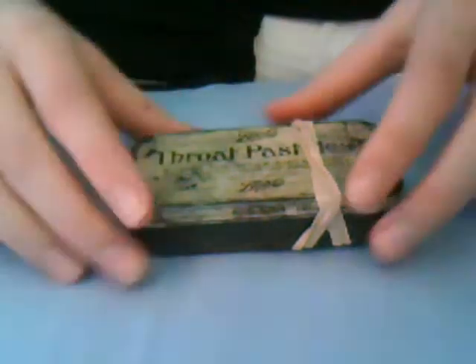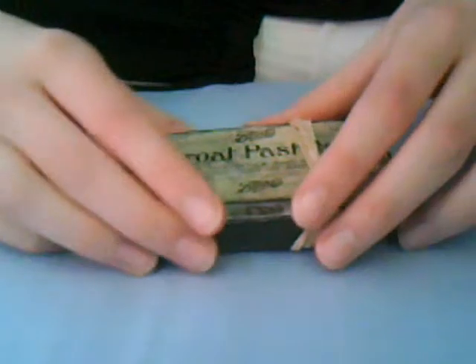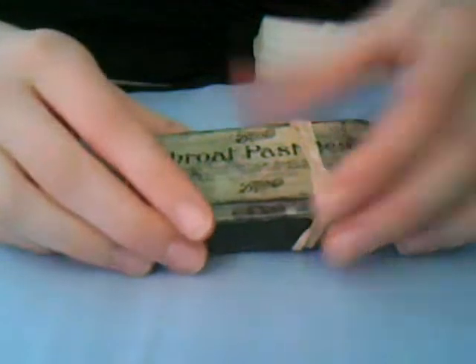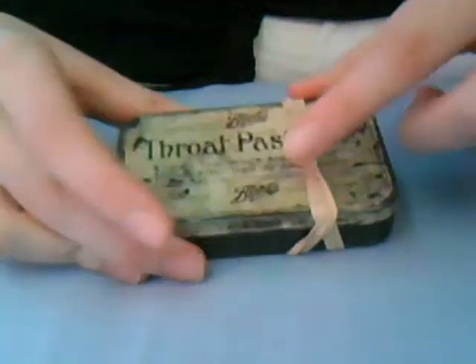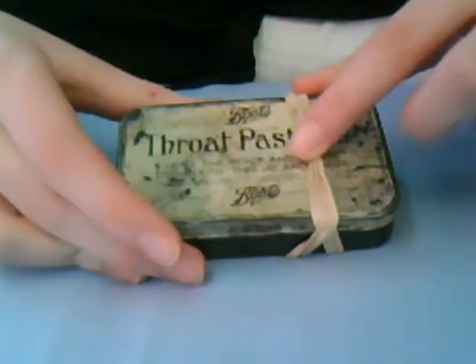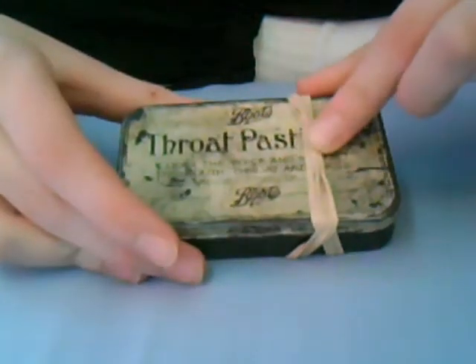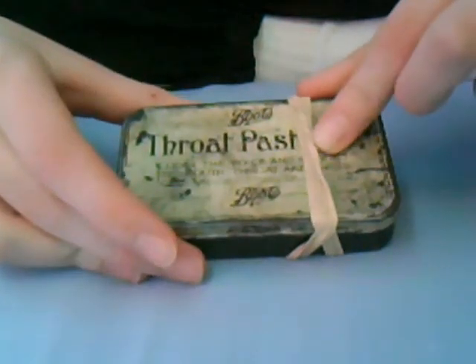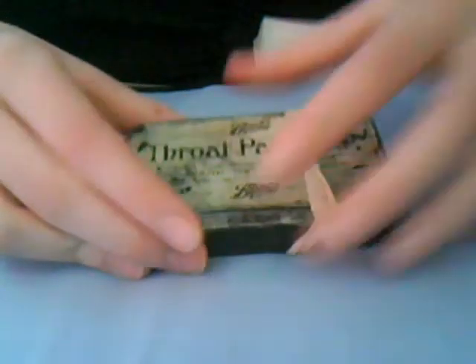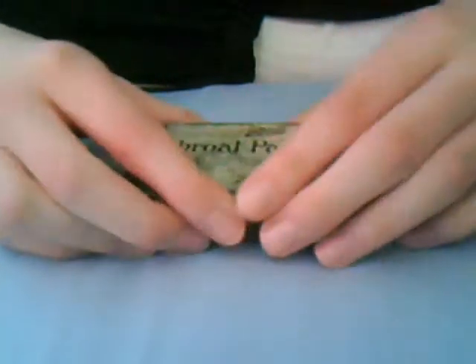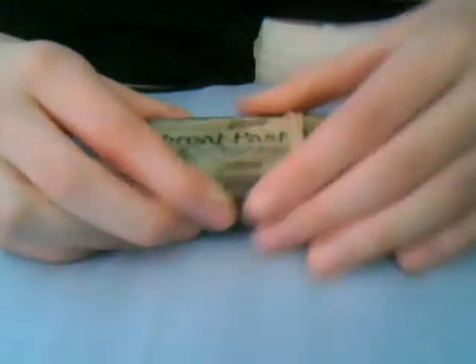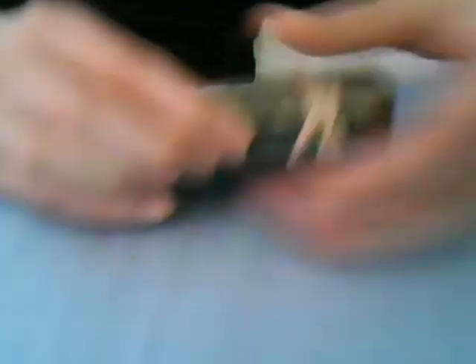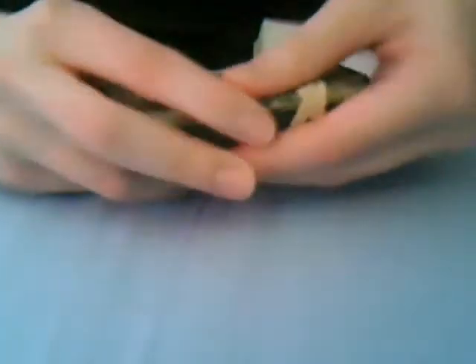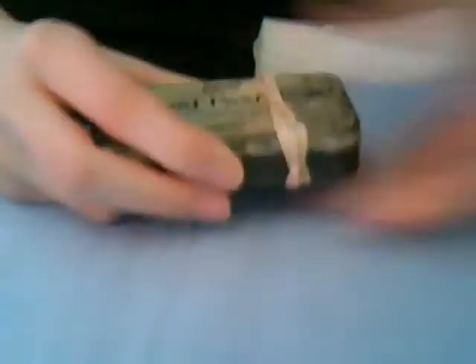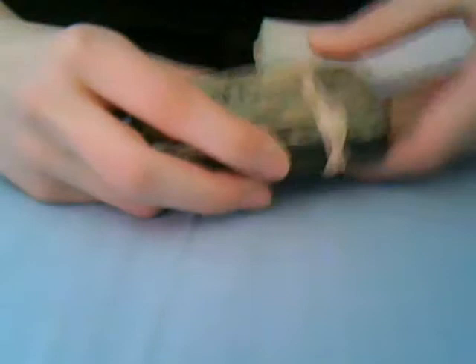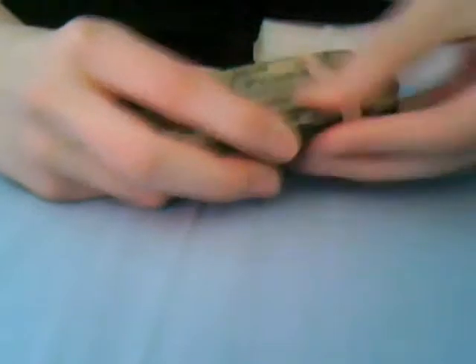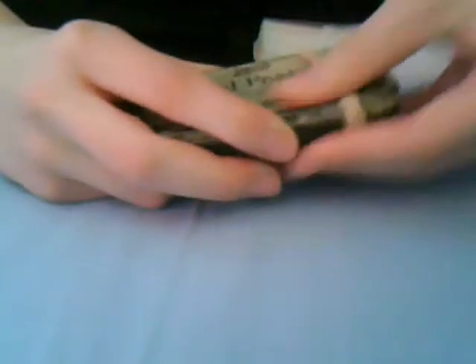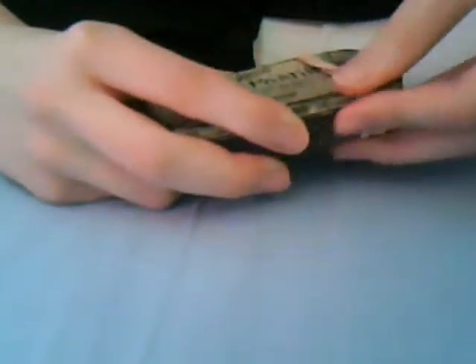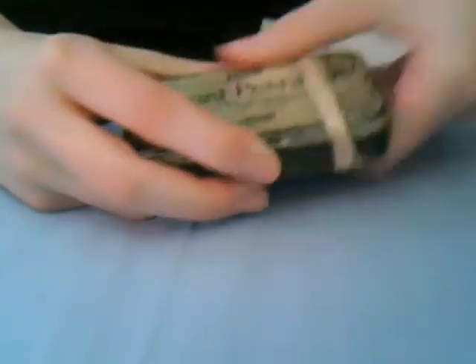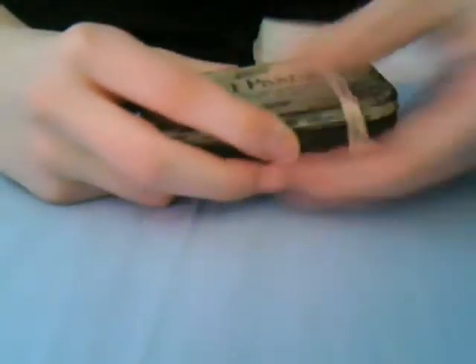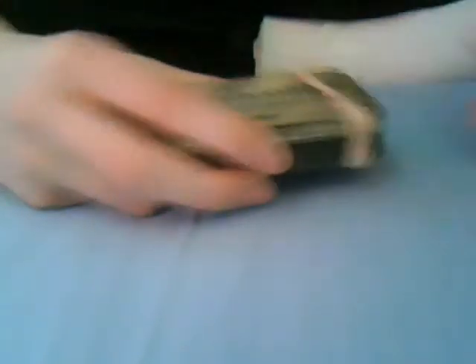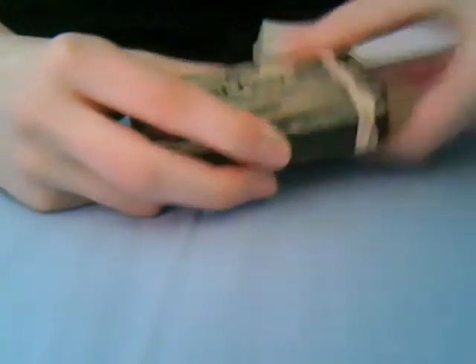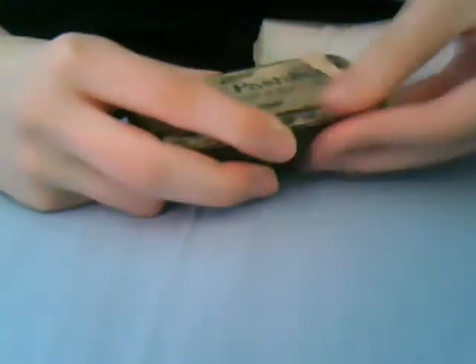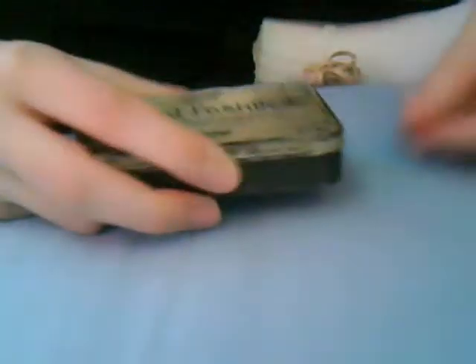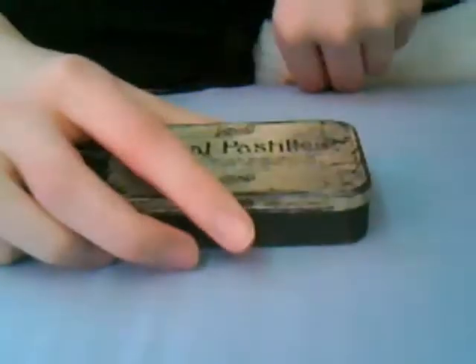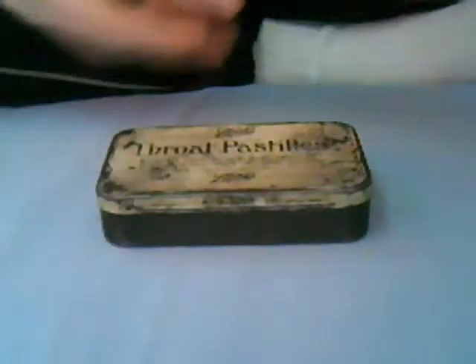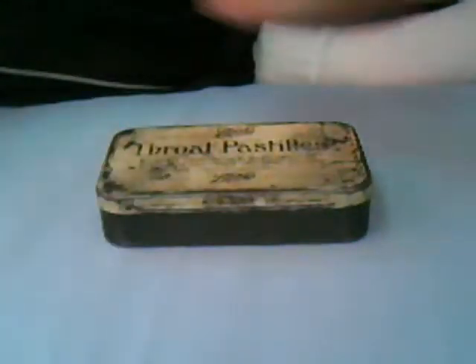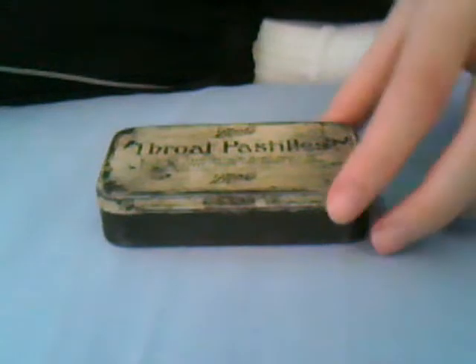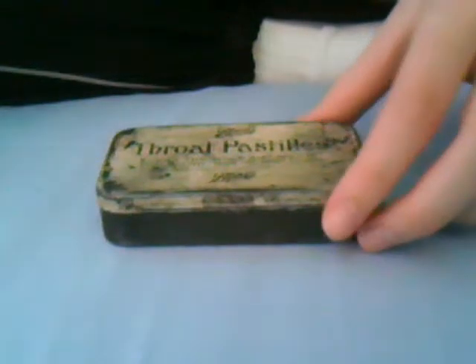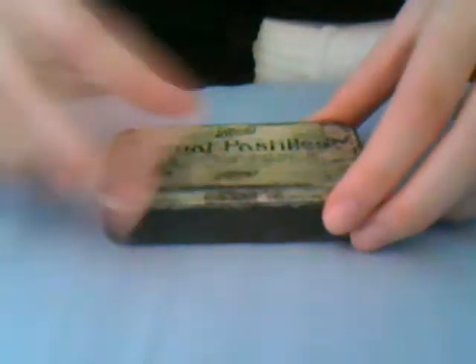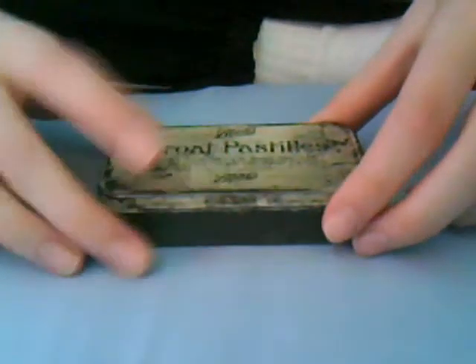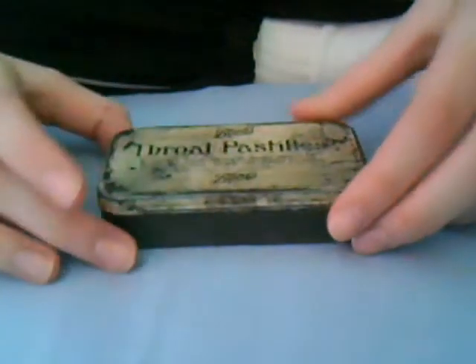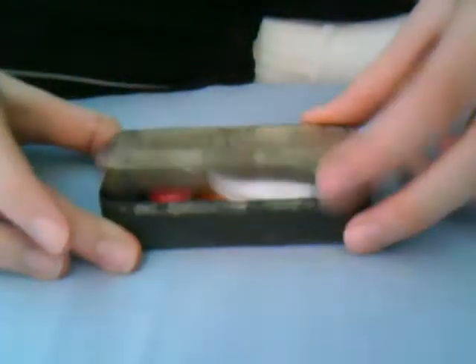We've also got three elastic bands wrapped around the outside. You can use them to build a shelter, I suppose. And they're also good to keep the box a bit more watertight.